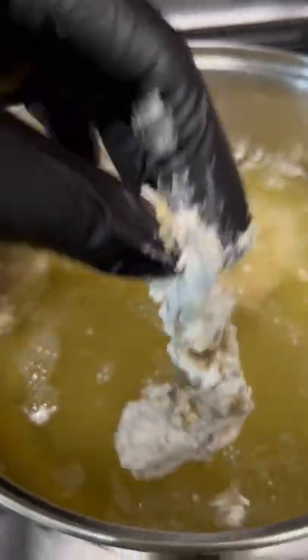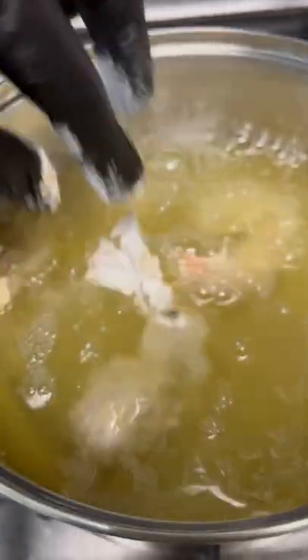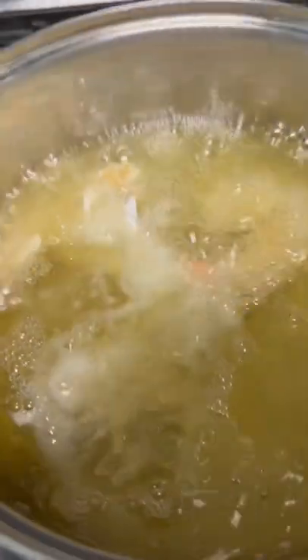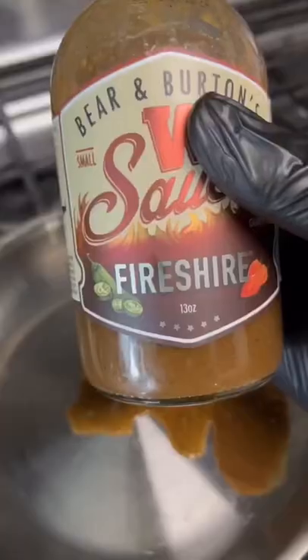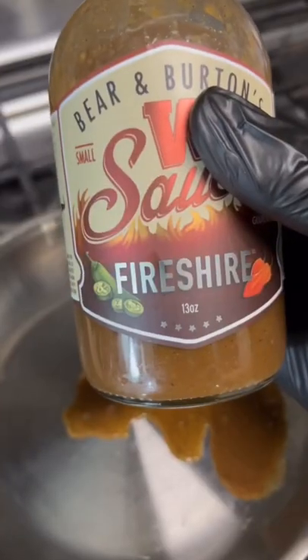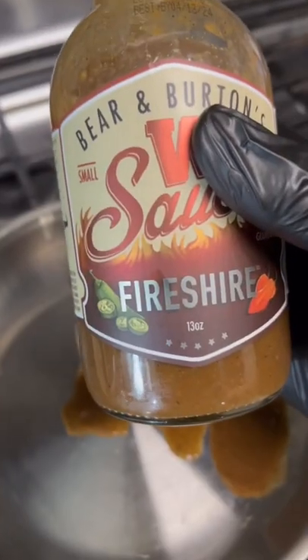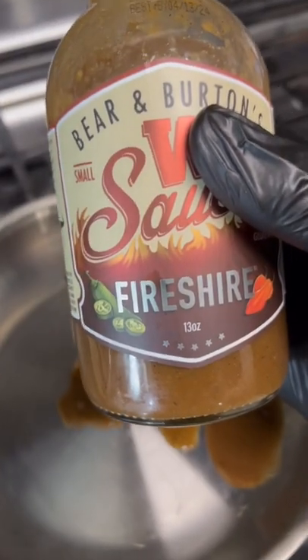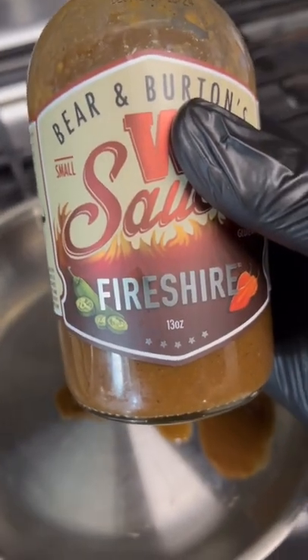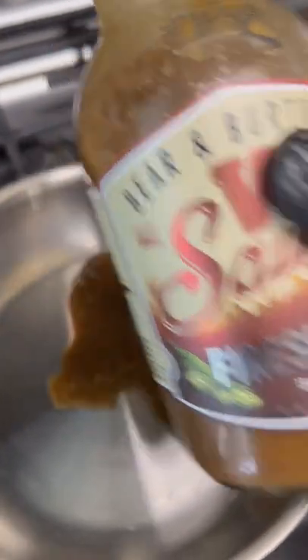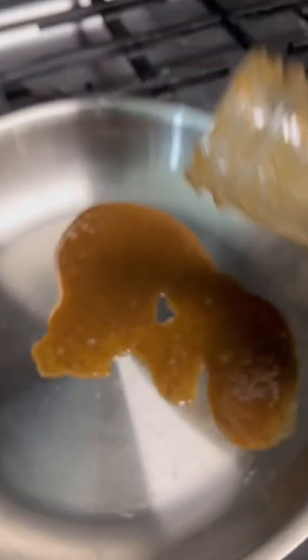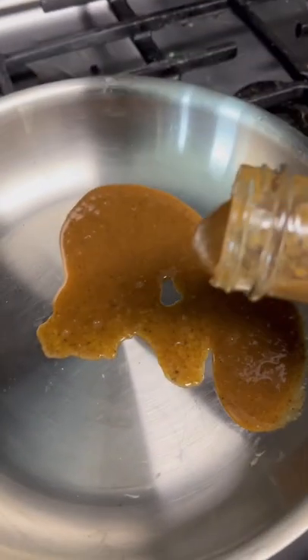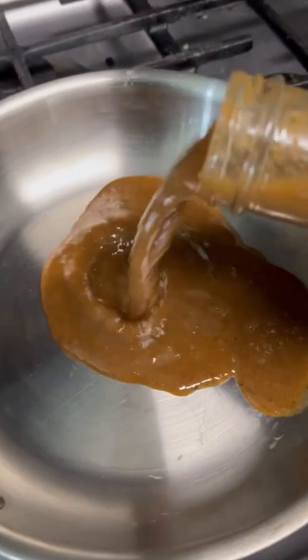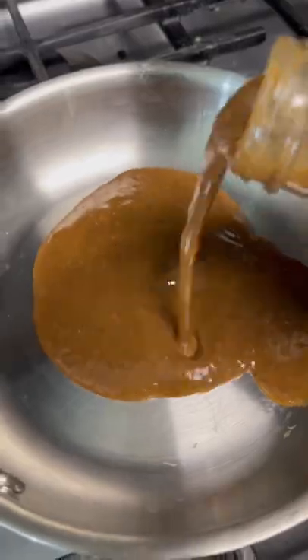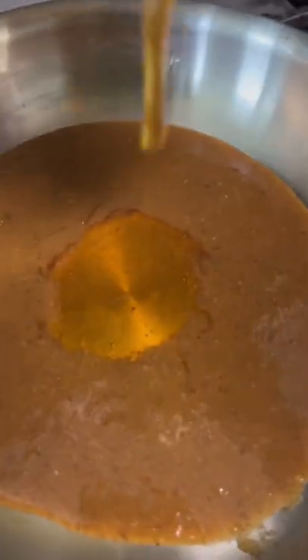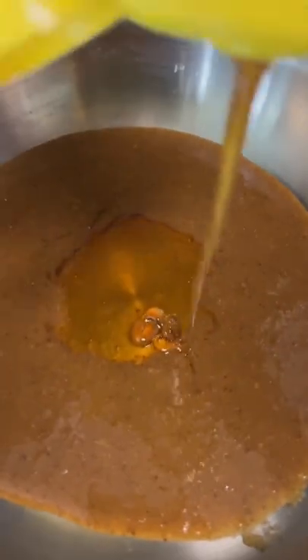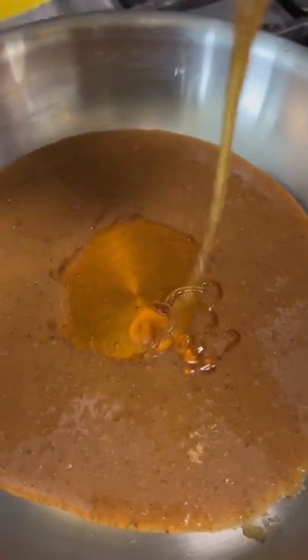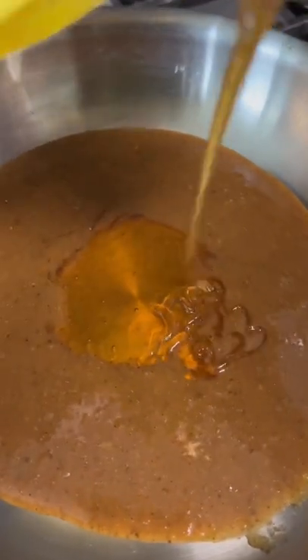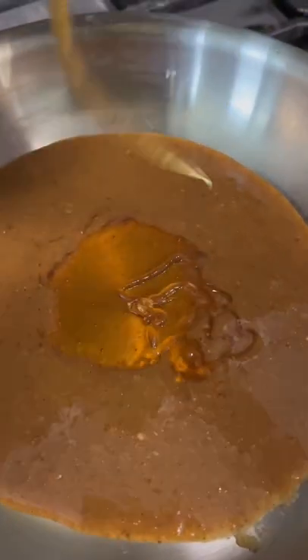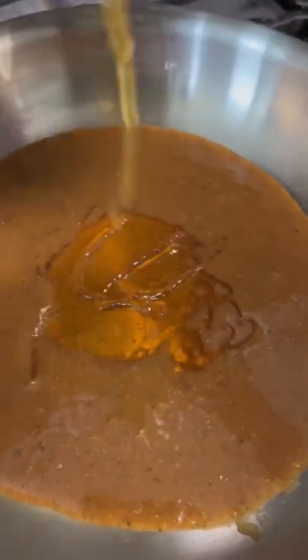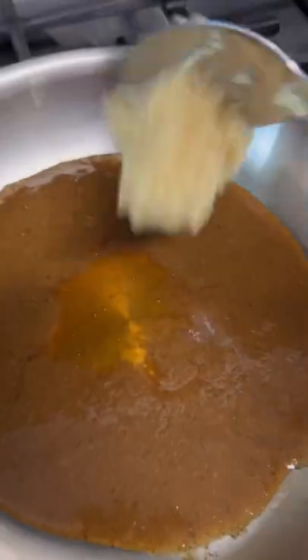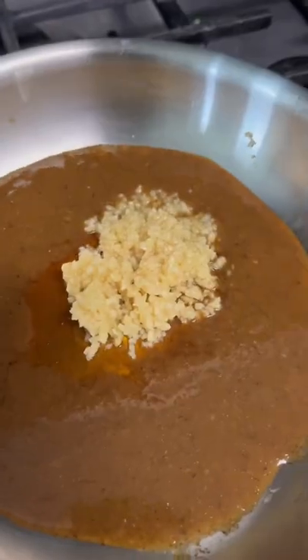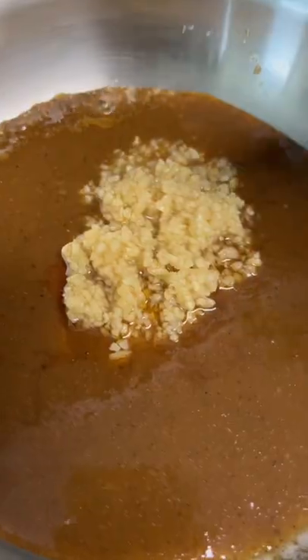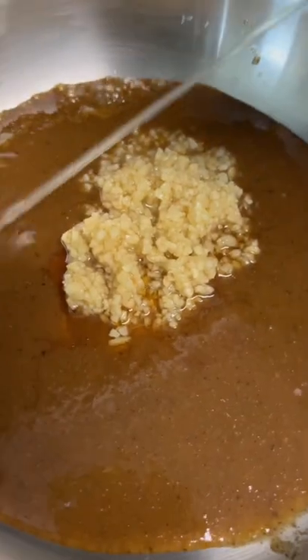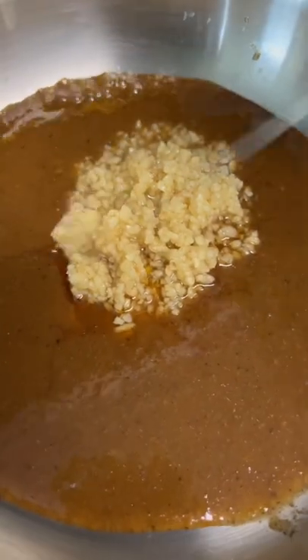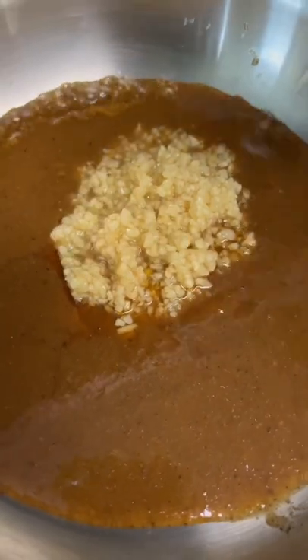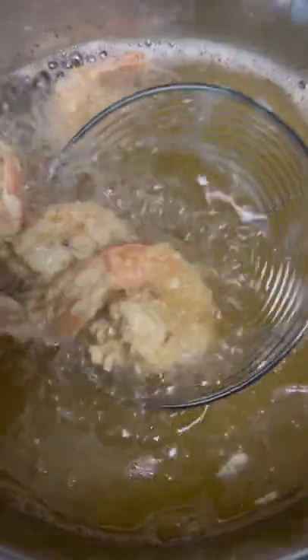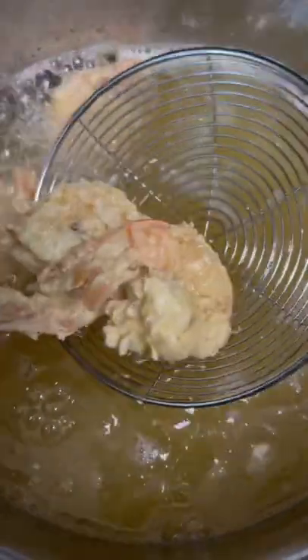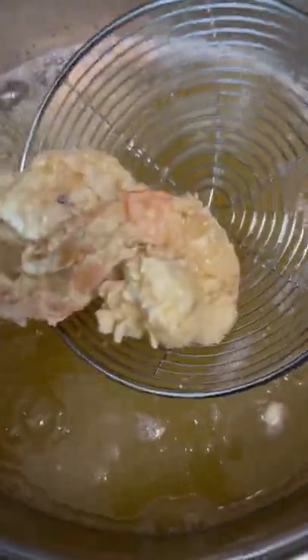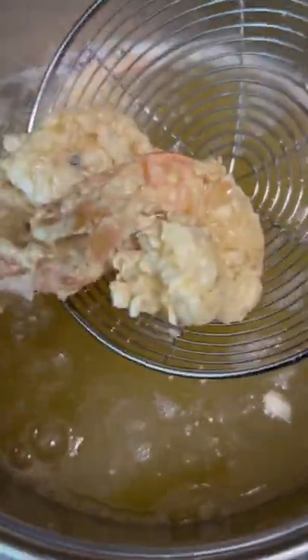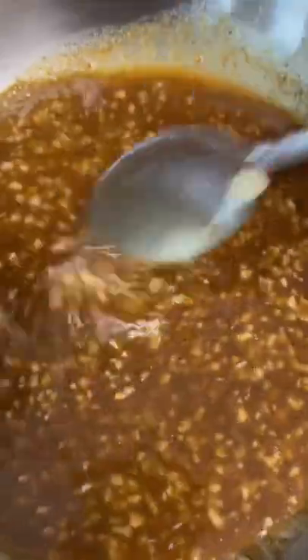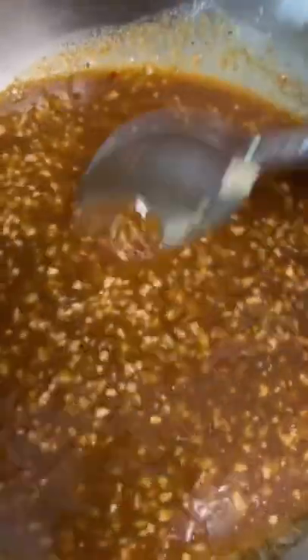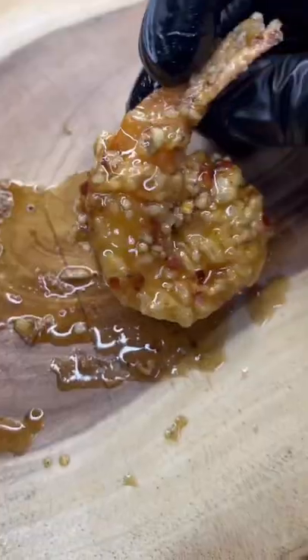While them shrimp swimming, let's make that sauce — that new fire shire, a lot of that swamp honey, and some garlic, a little splash of lime juice. Oh, that's that color! Little mix, then toss them in that sauce.